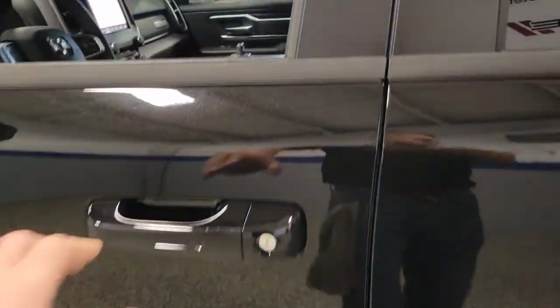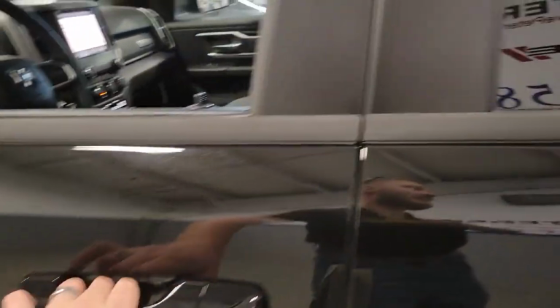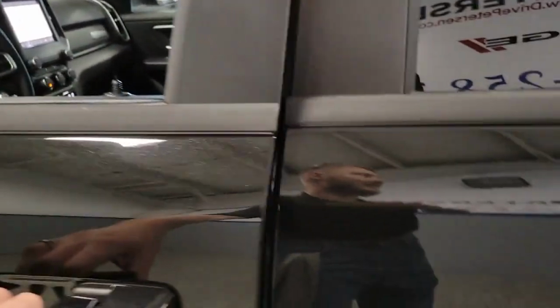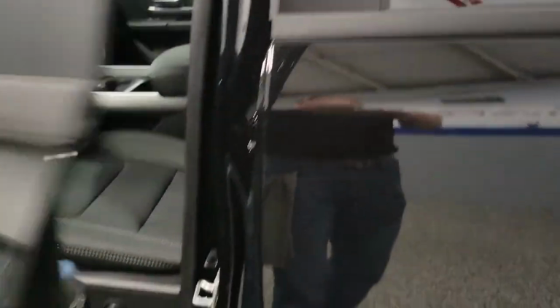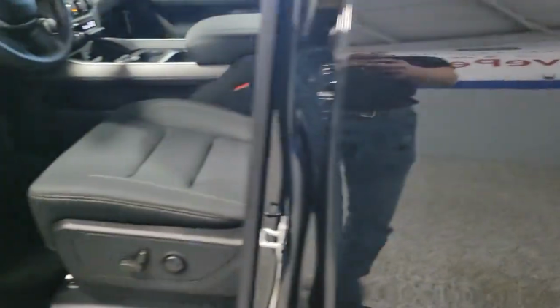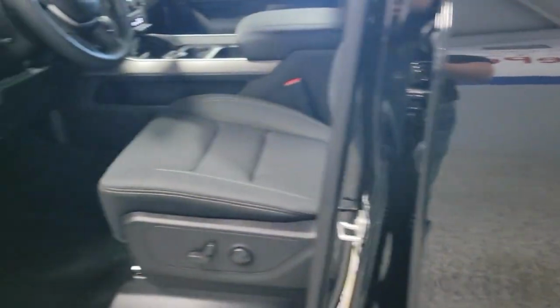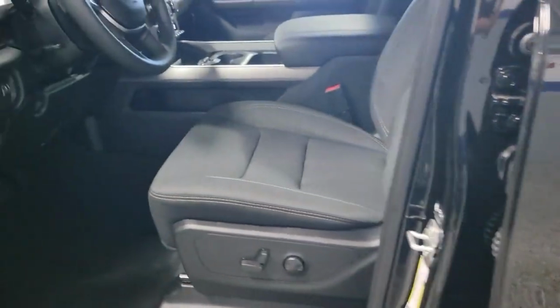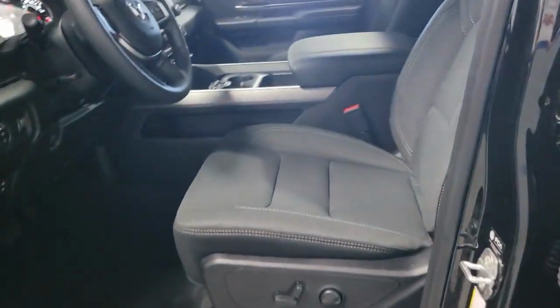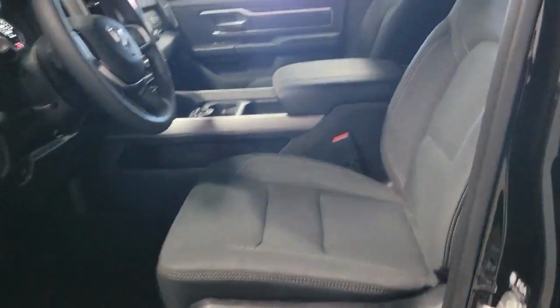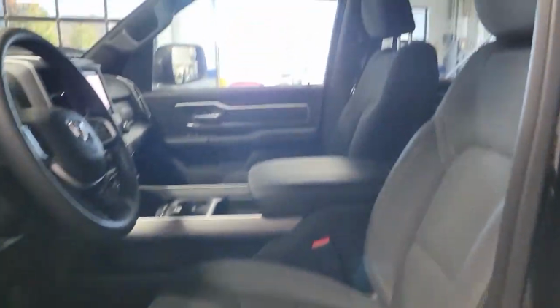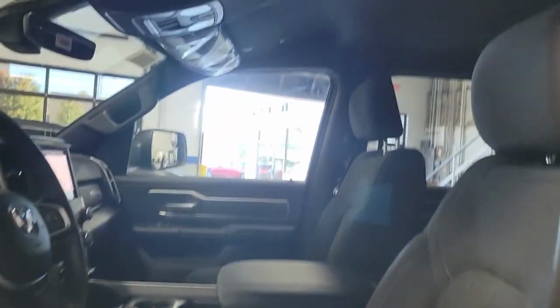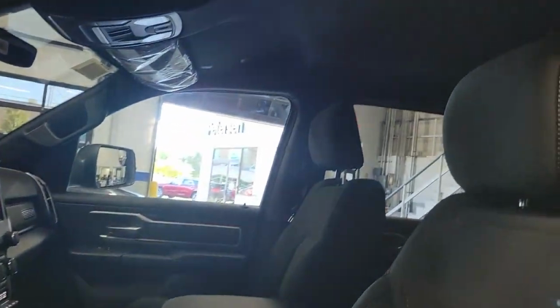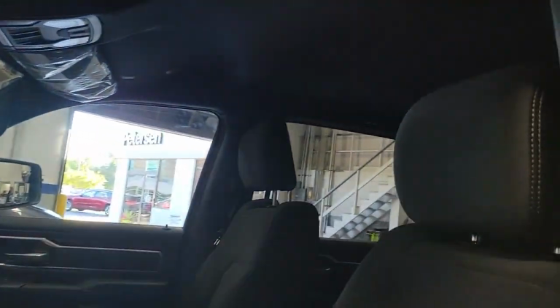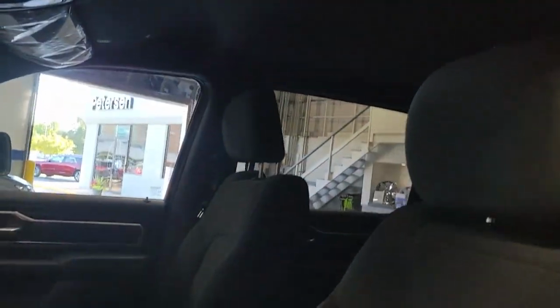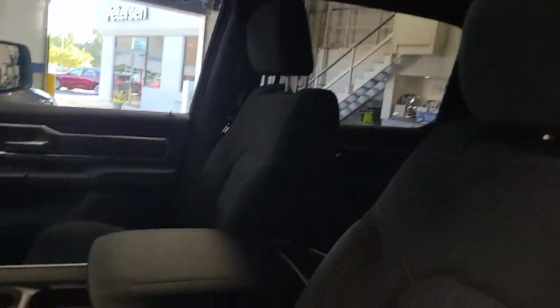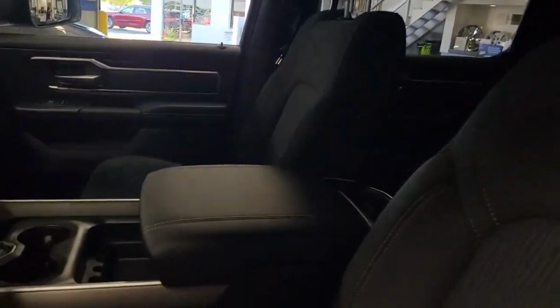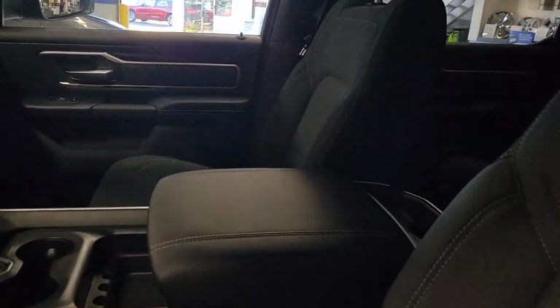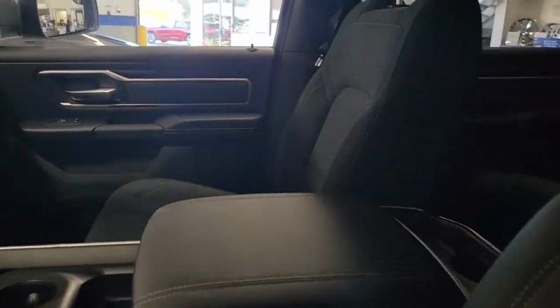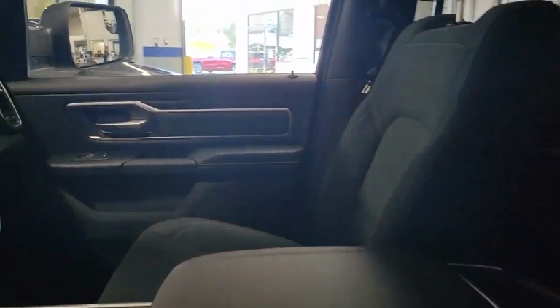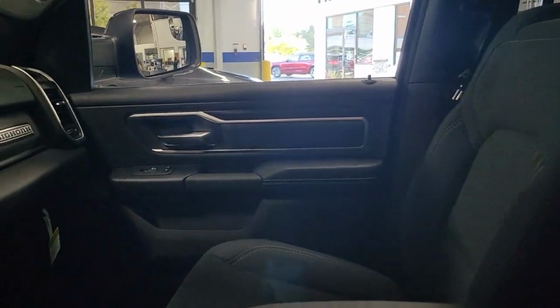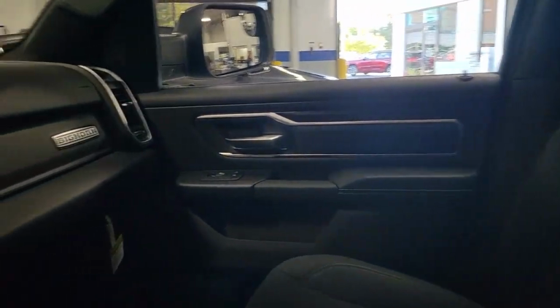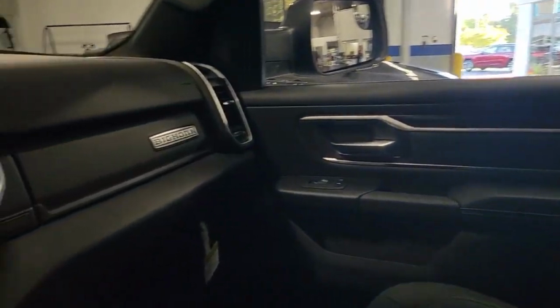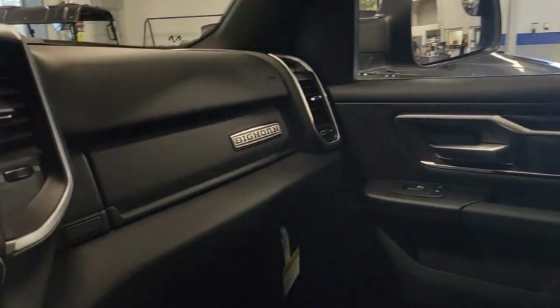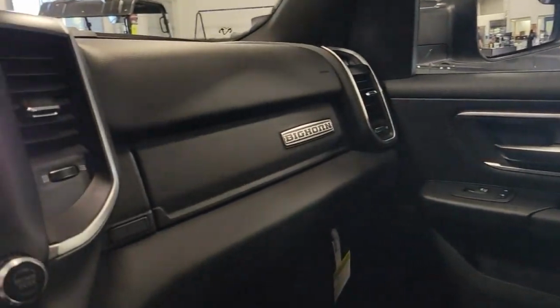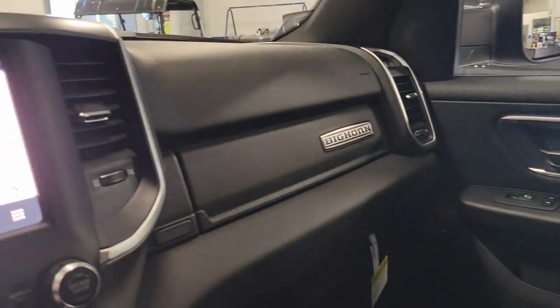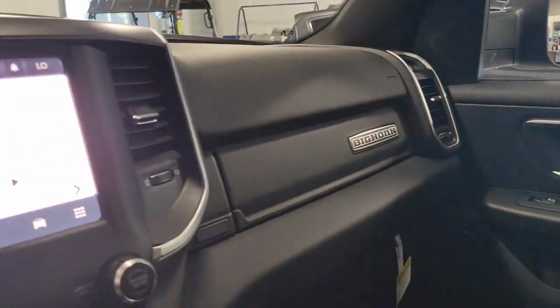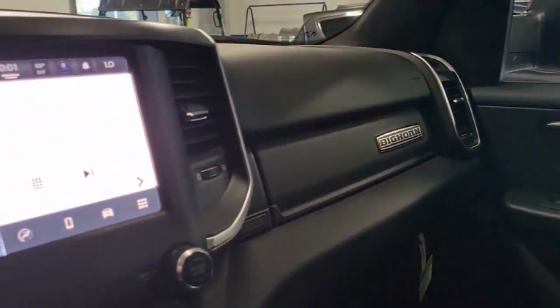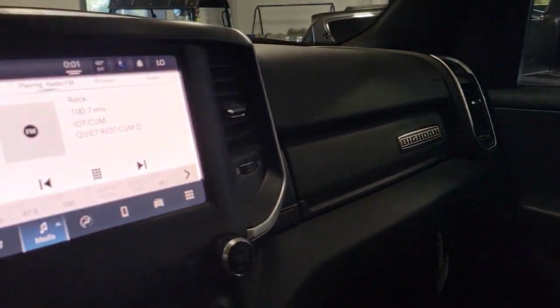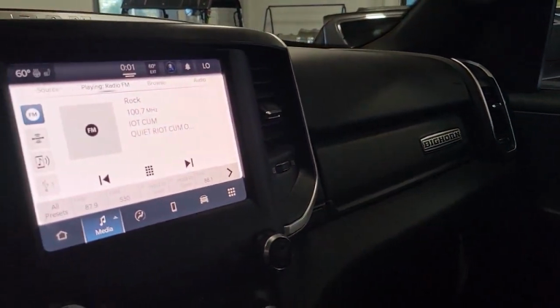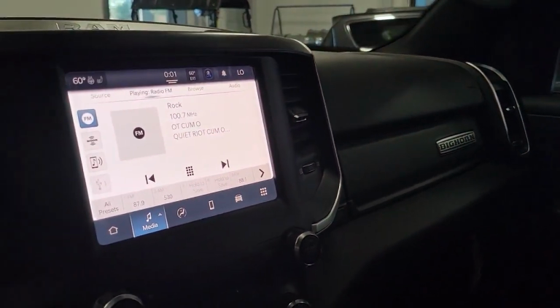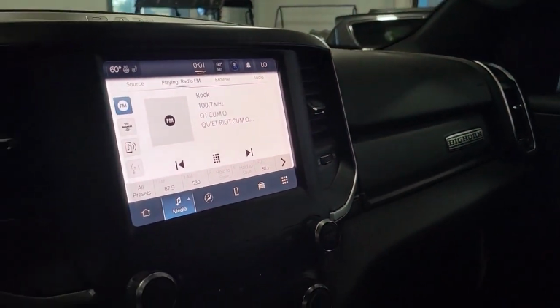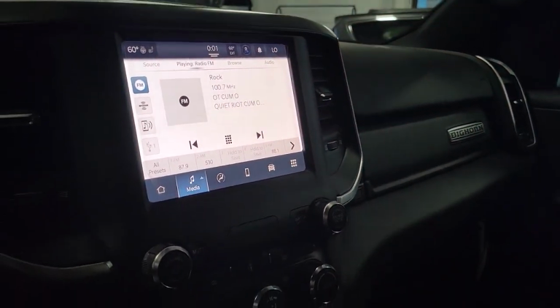These are just some of the great options this vehicle comes with: keyless entry, backup camera, remote engine start, fog lamps, satellite radio.